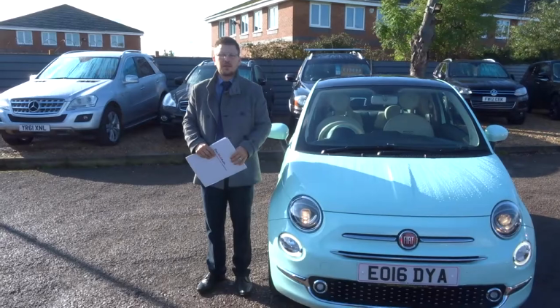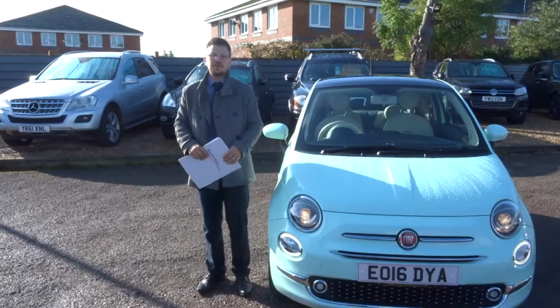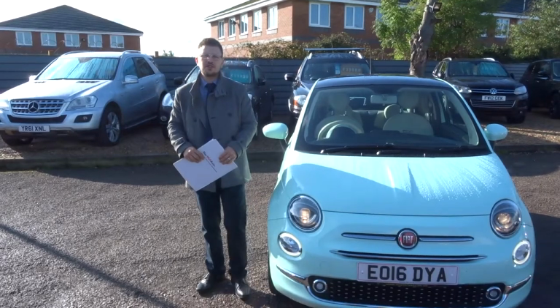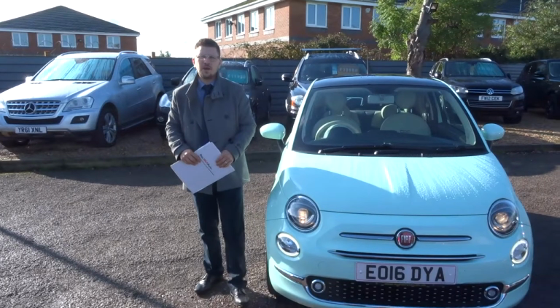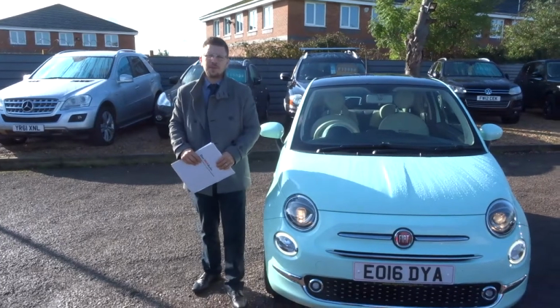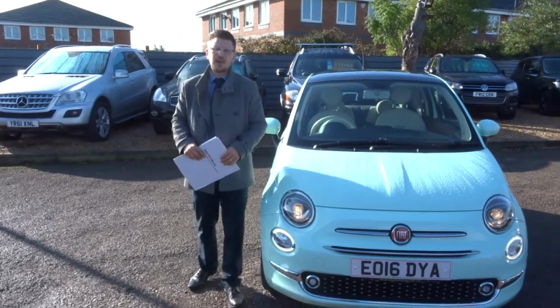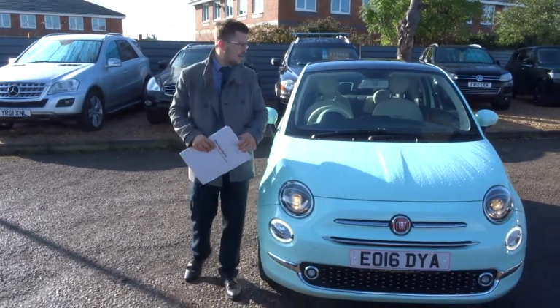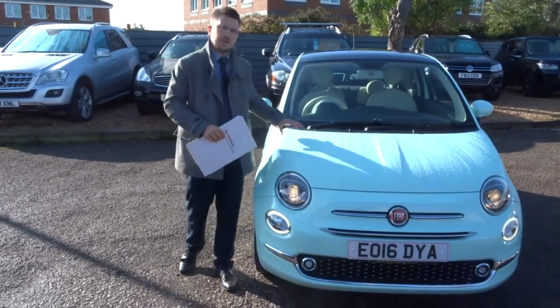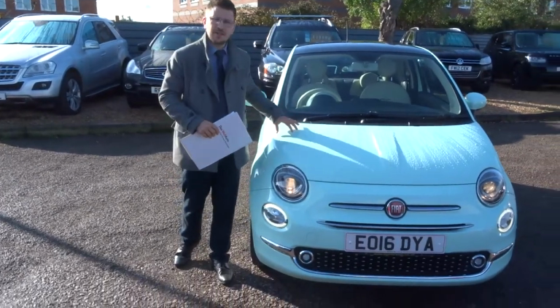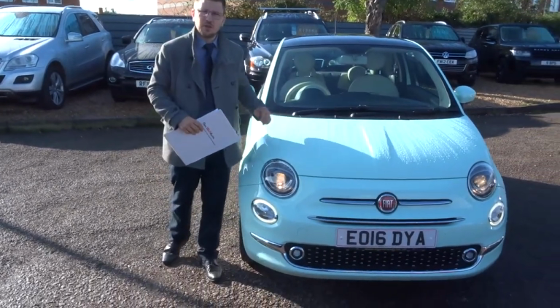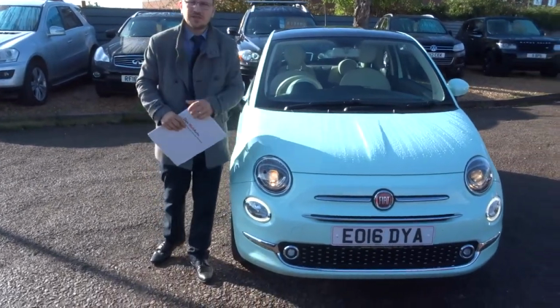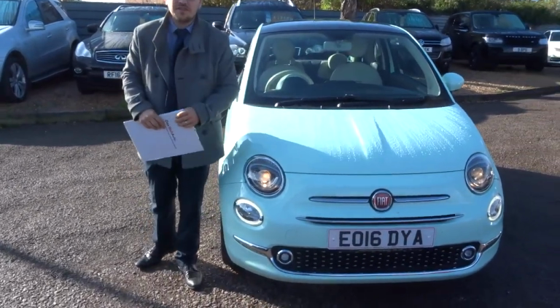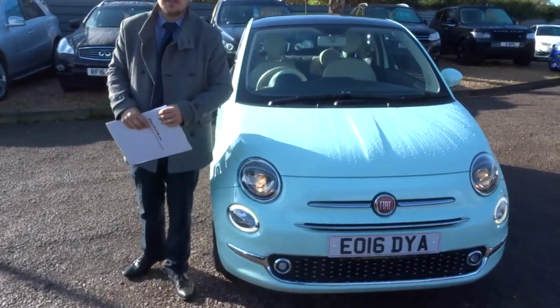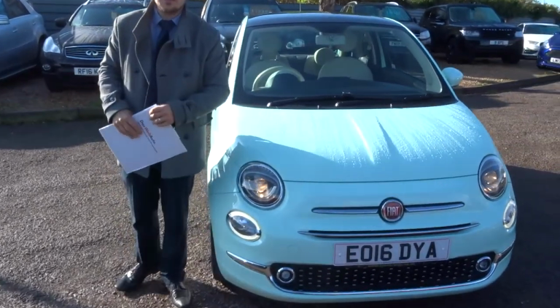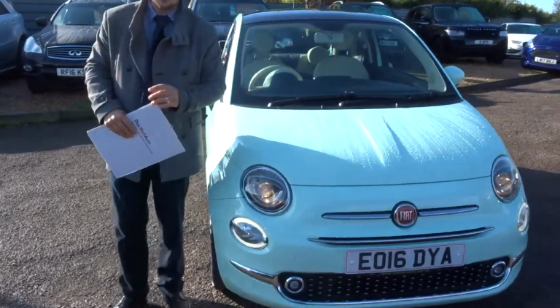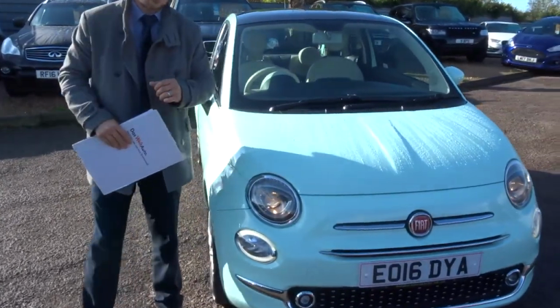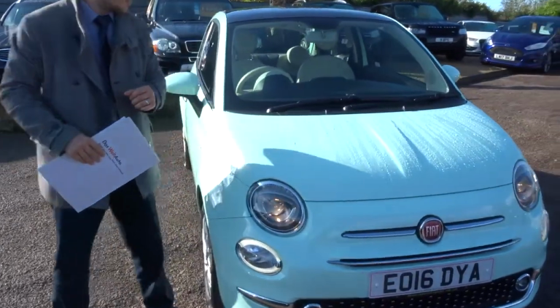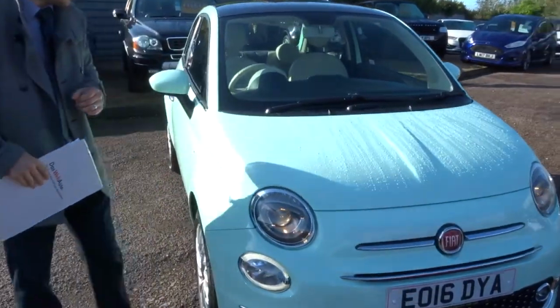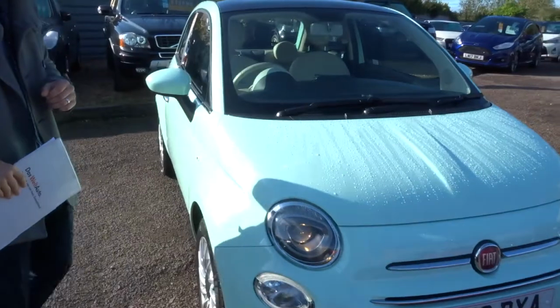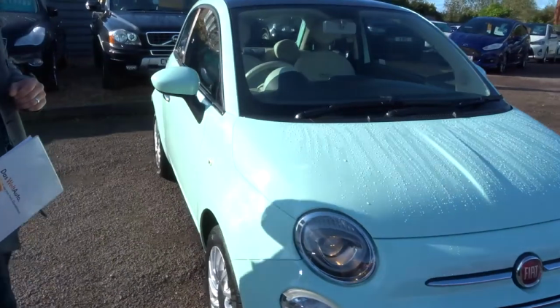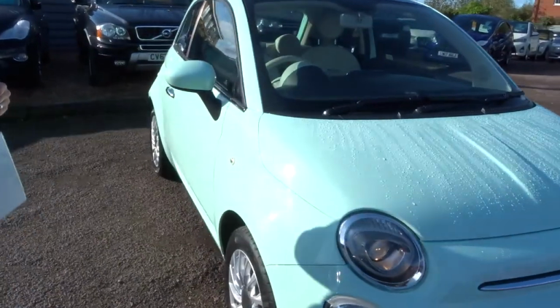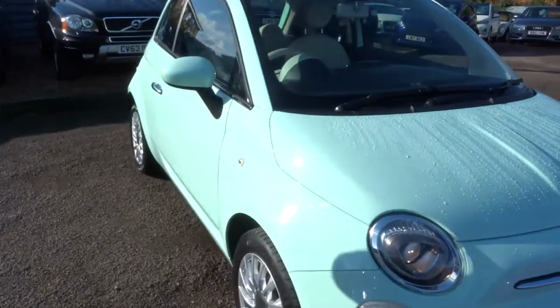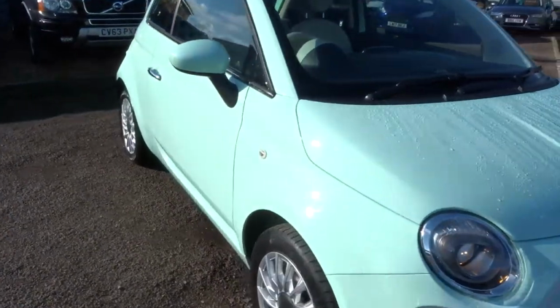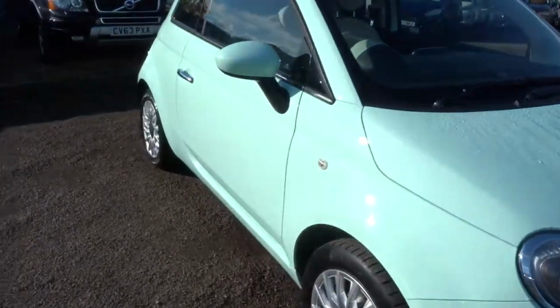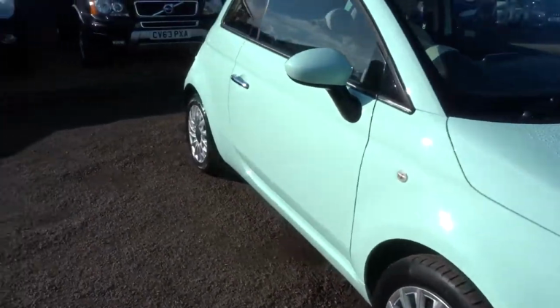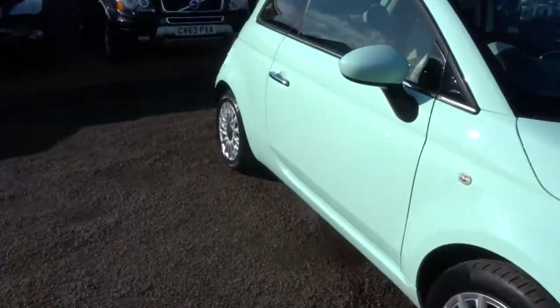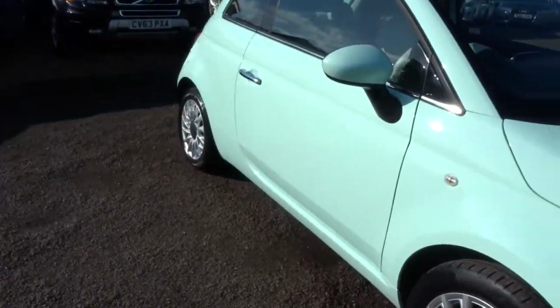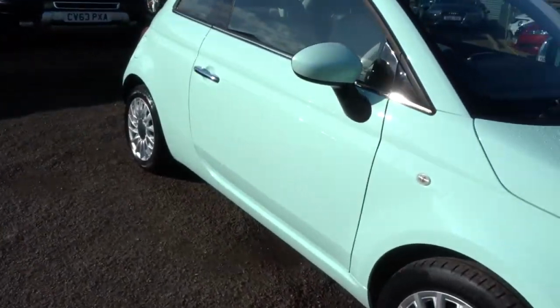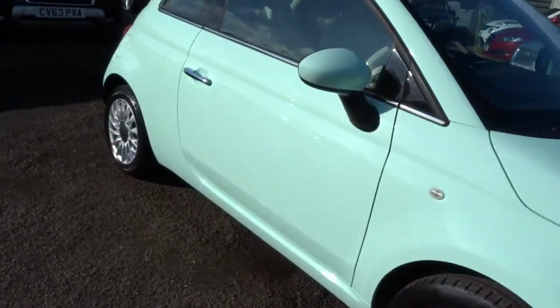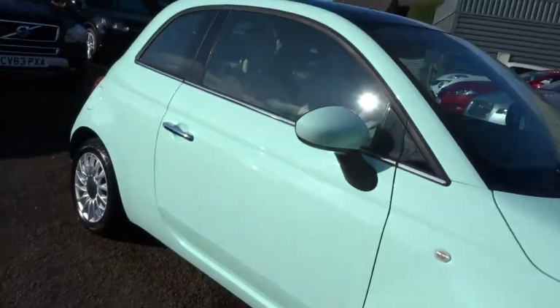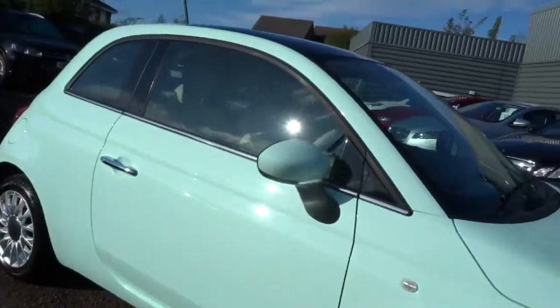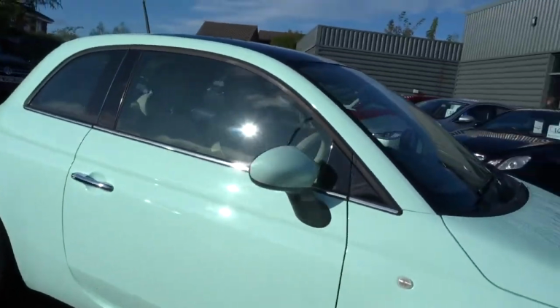Welcome to Country Car, my name's Tom. Here we have a gorgeous Fiat 500. I'm going to give you a walk around the car and show you a few of the features and the general condition of it.